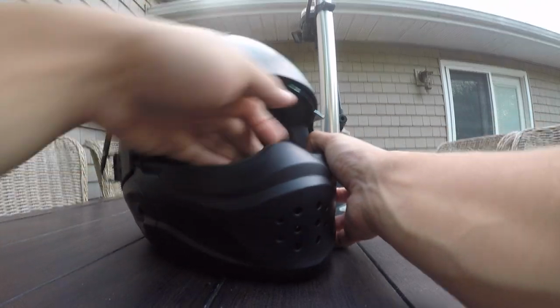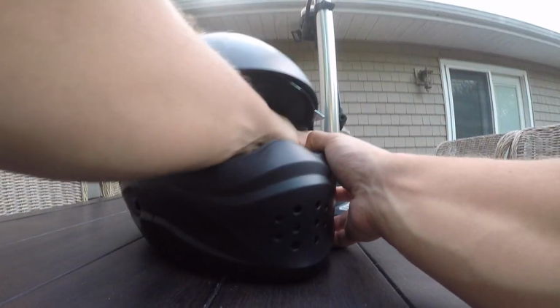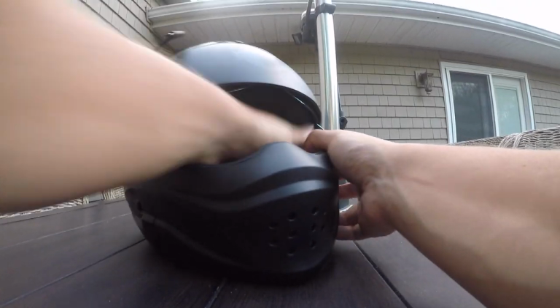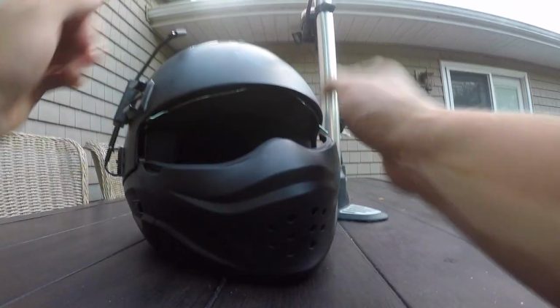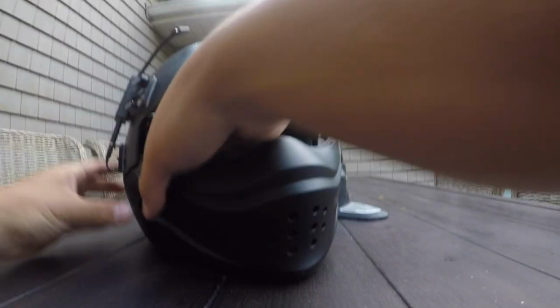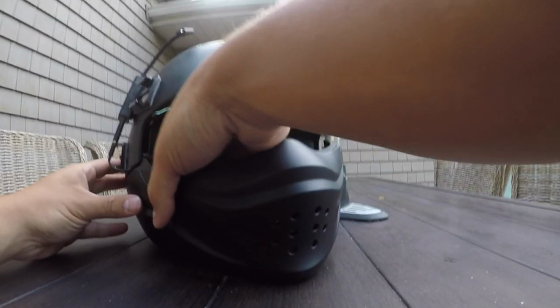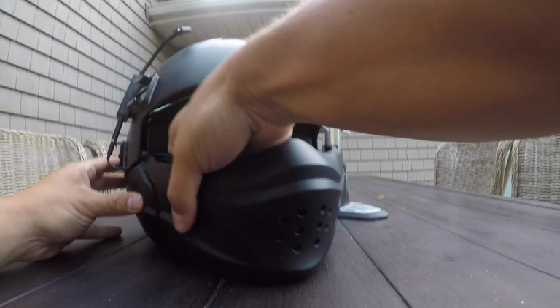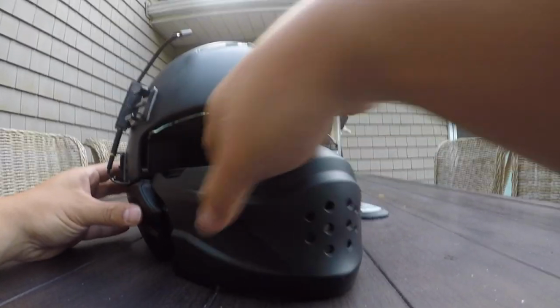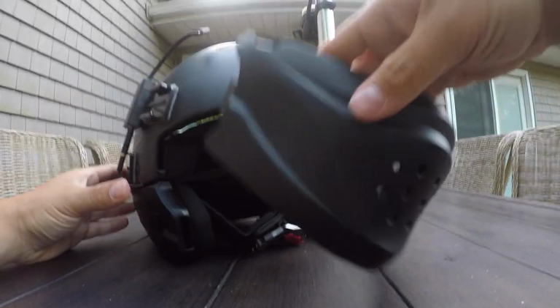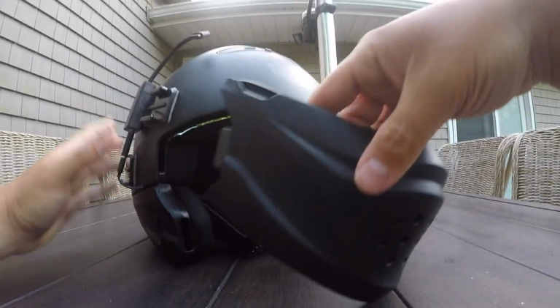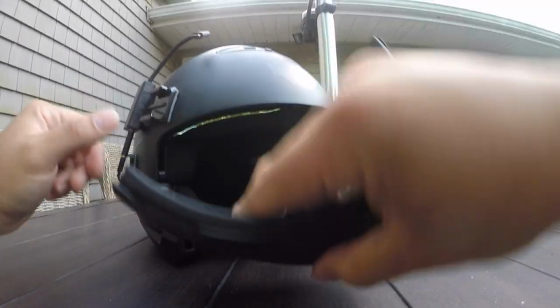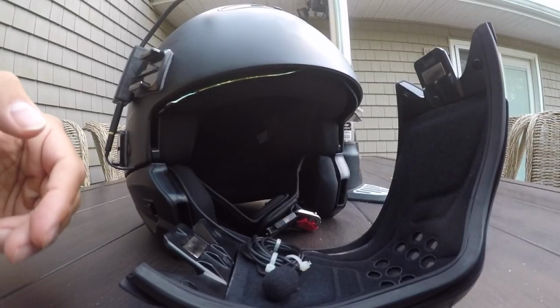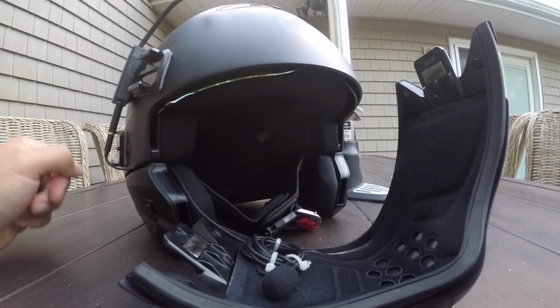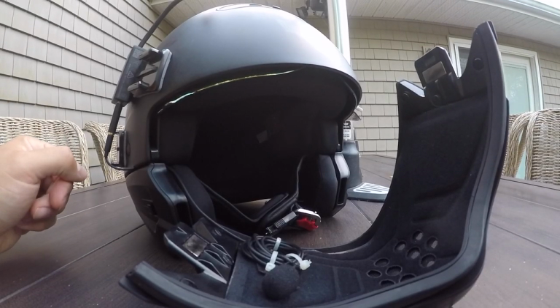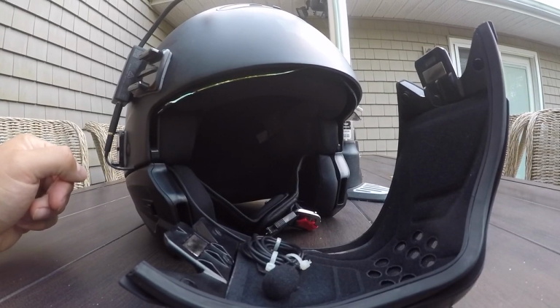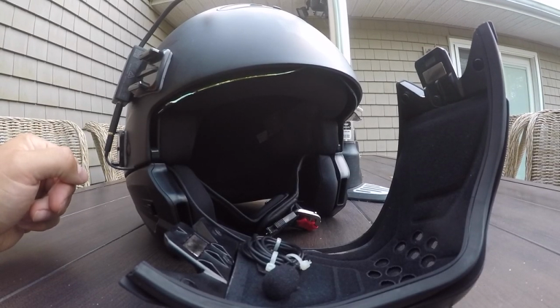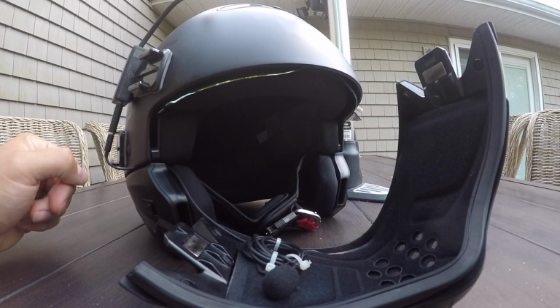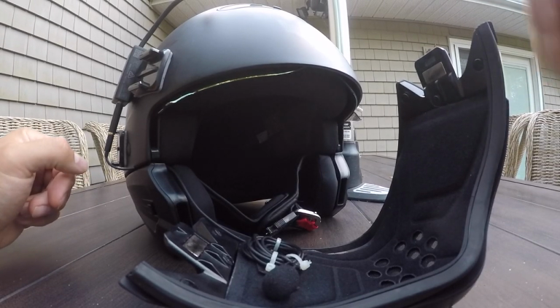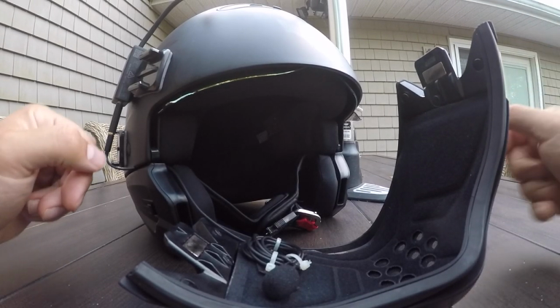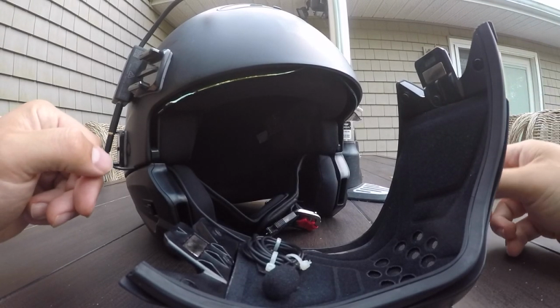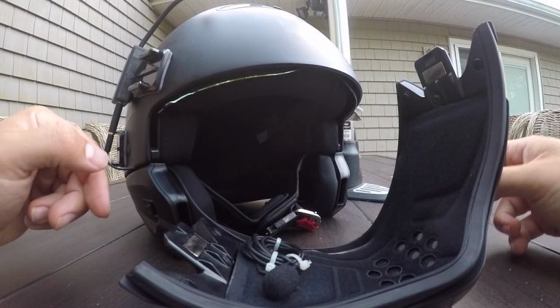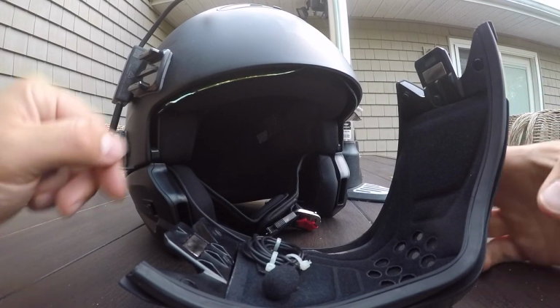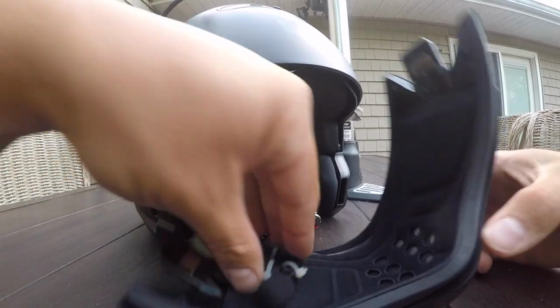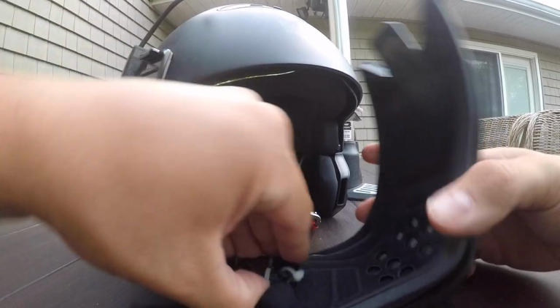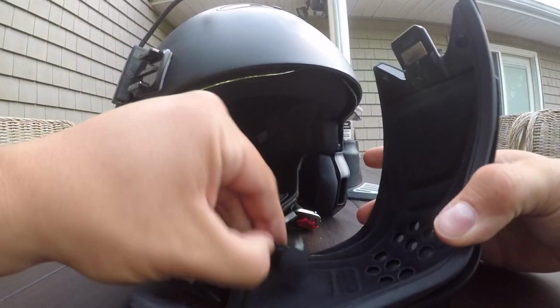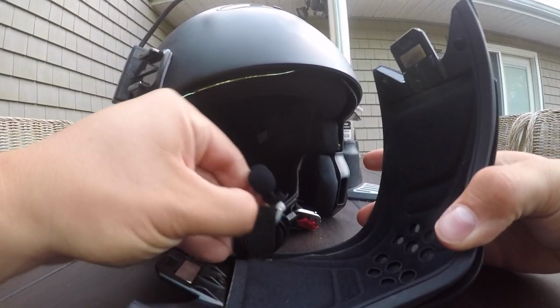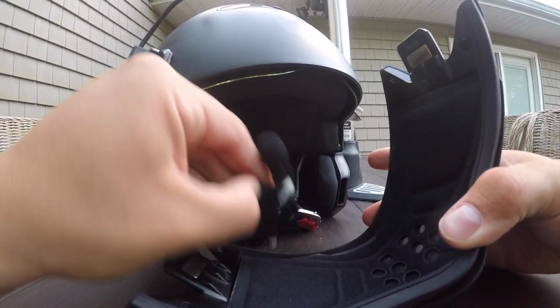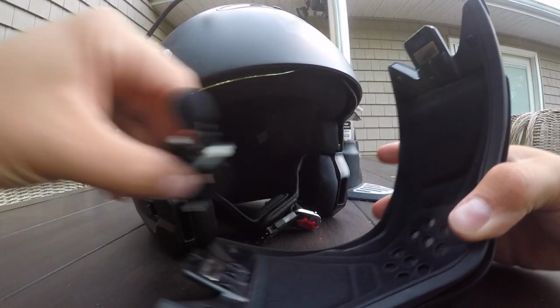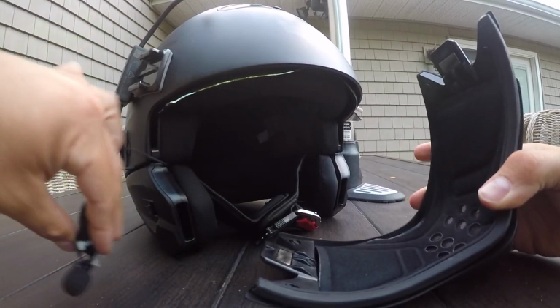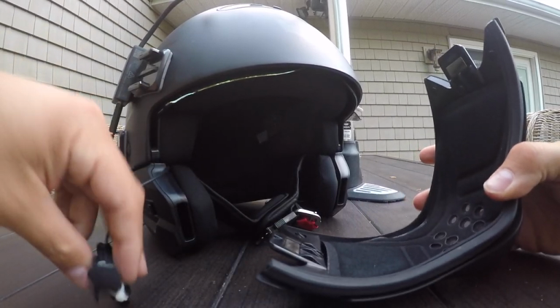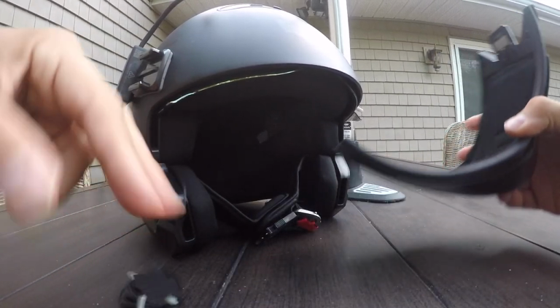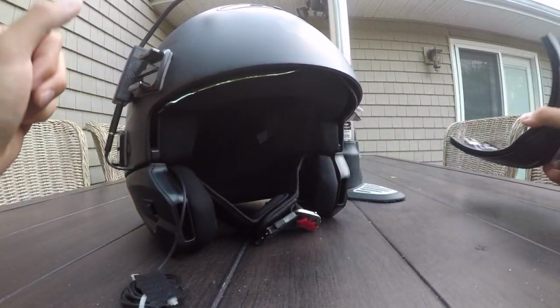So this is the face mask, and if you see, I have the microphone right in the mask. I'll take that off and show you what I did to get that in there.